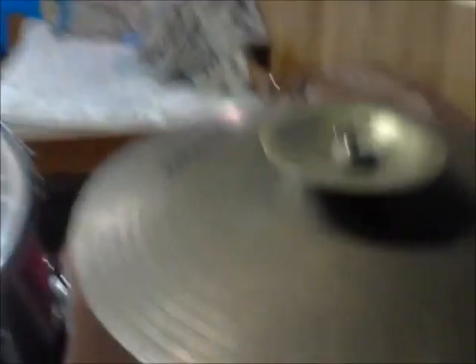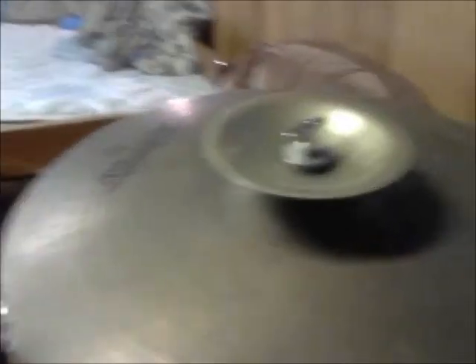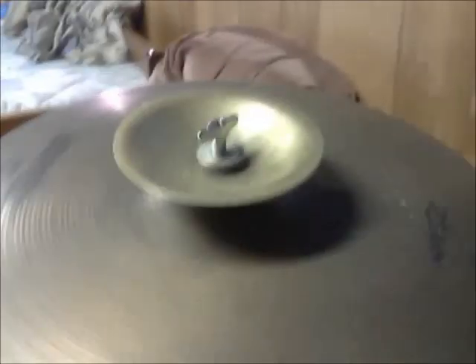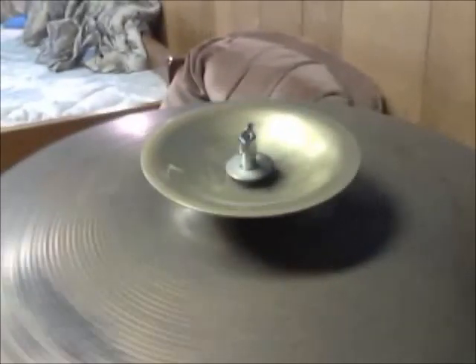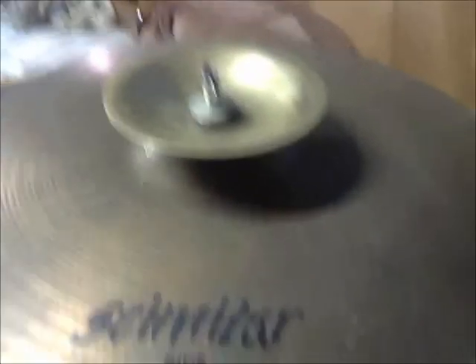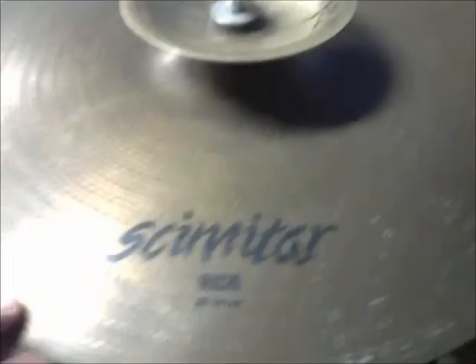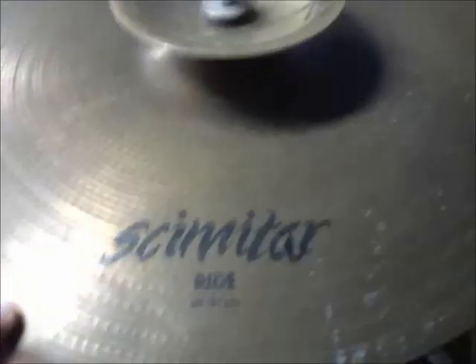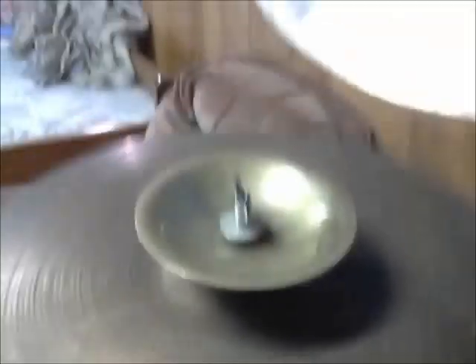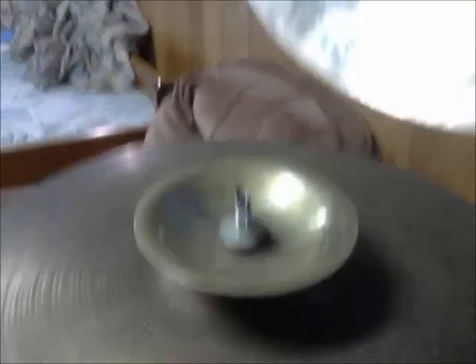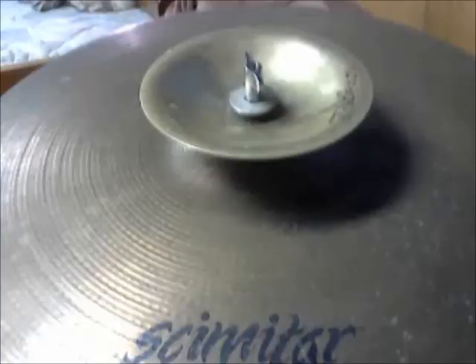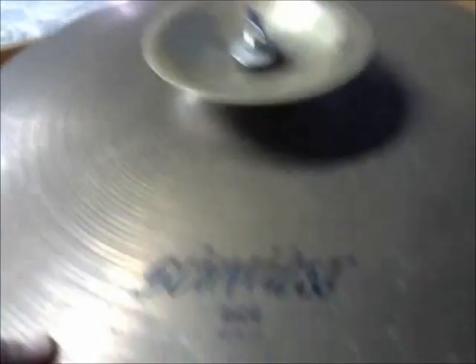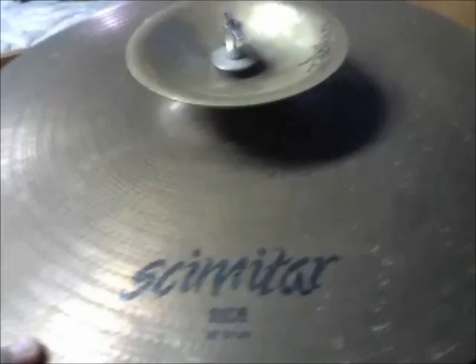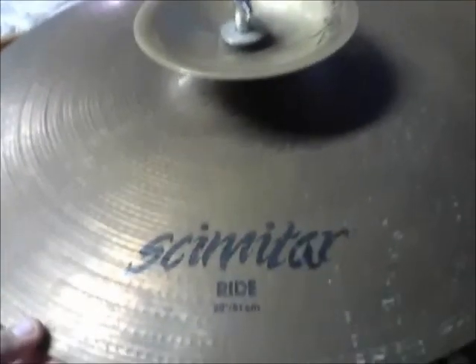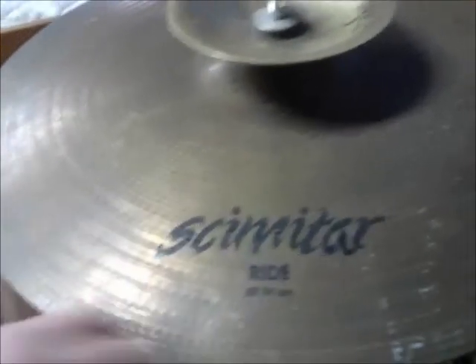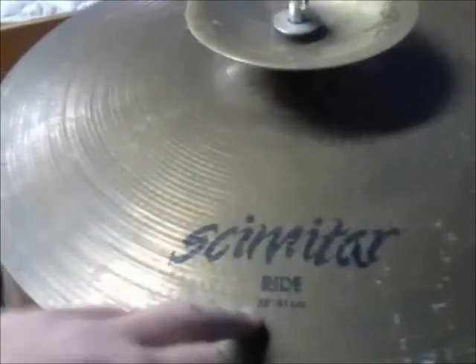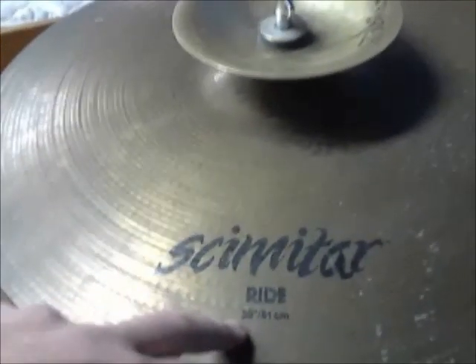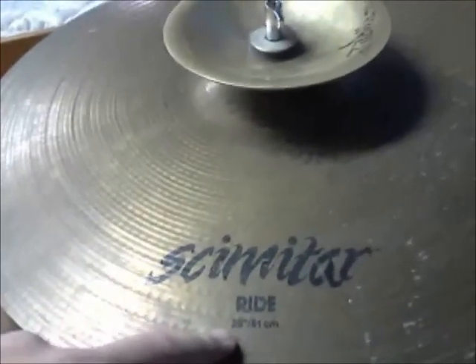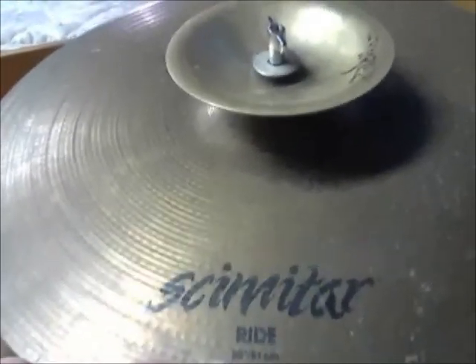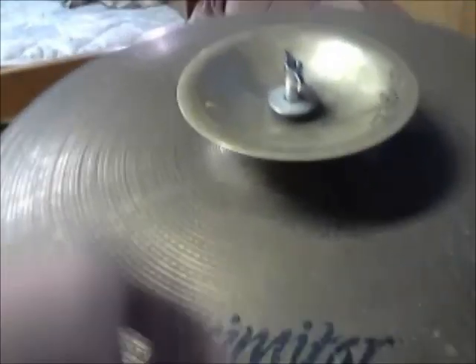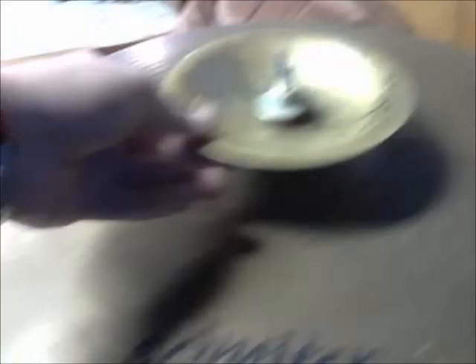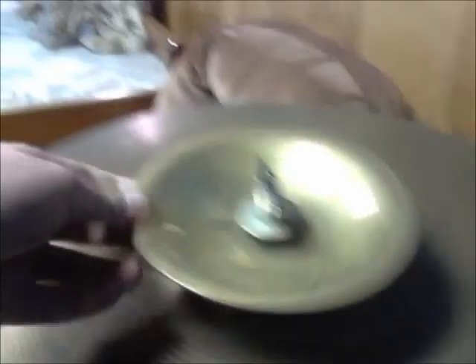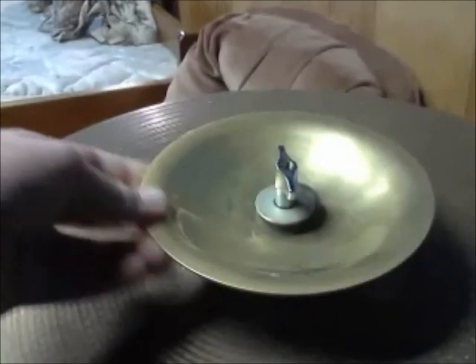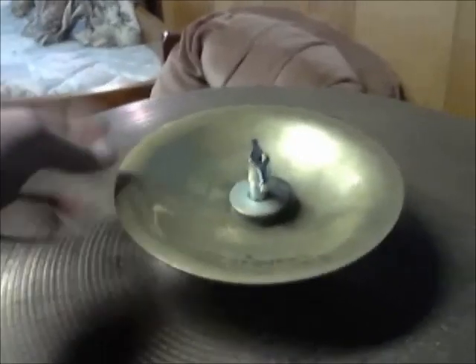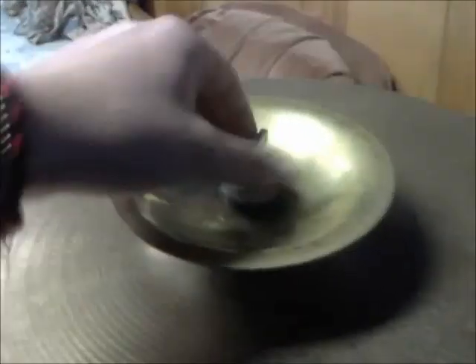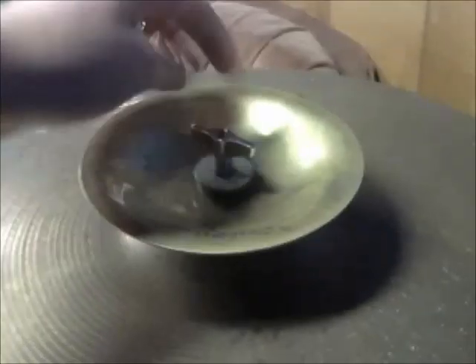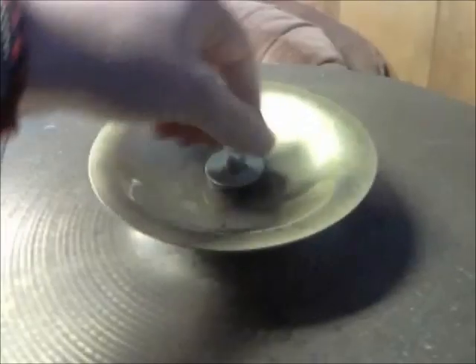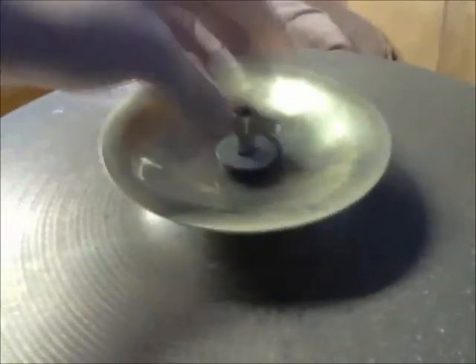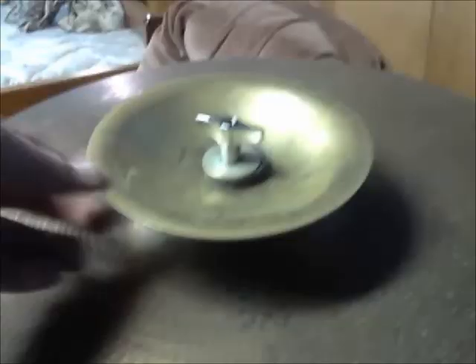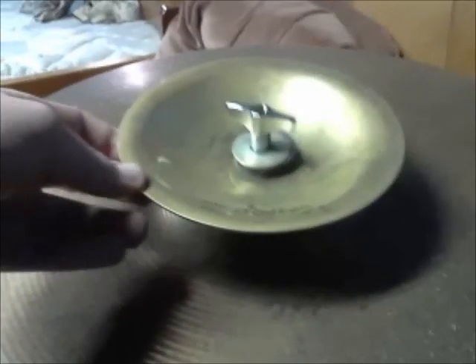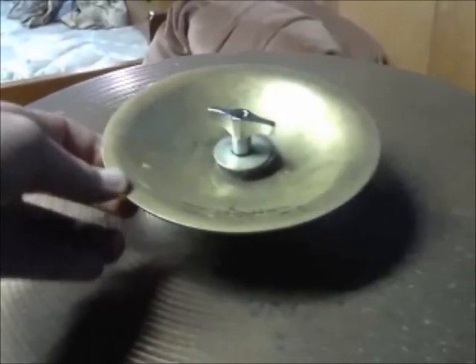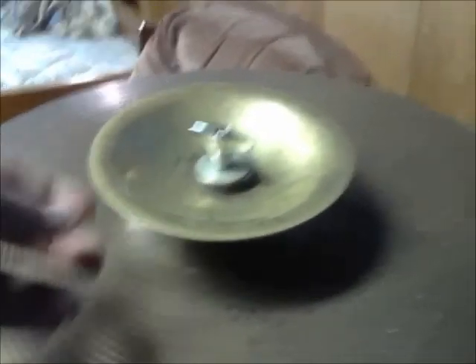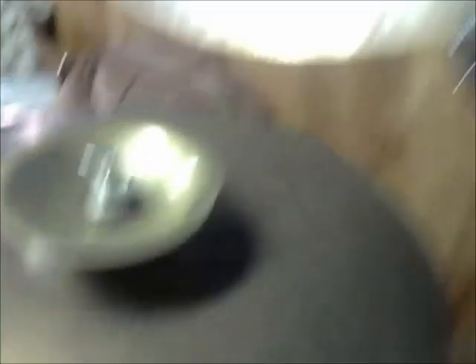Over here I have my Zildjian skimtar ride, 20-inch. Really nice. And I got a Zilbel 6-inch. Really, really nice.